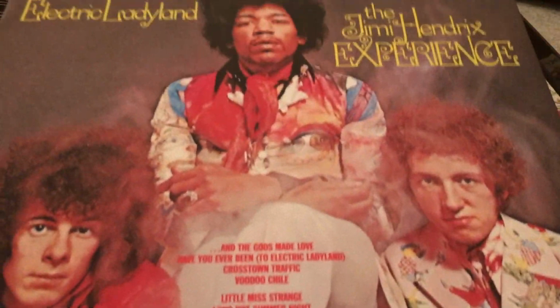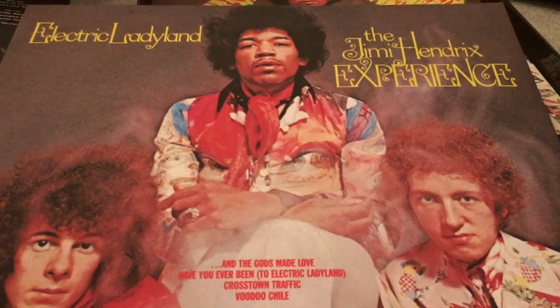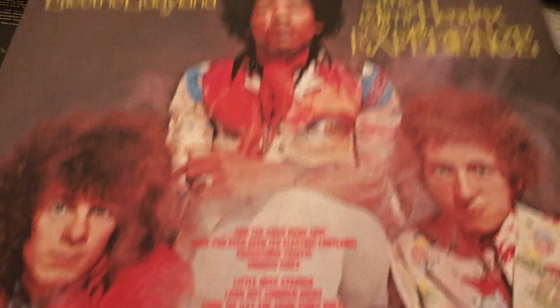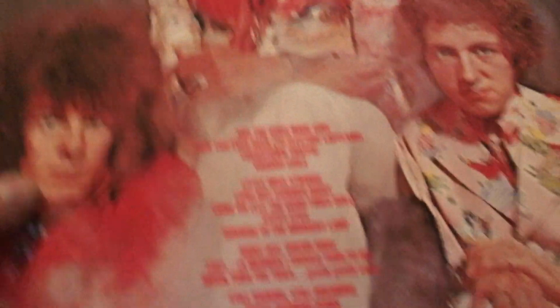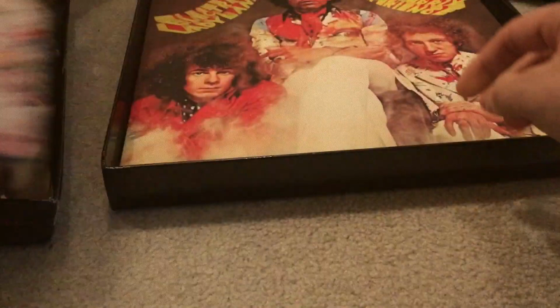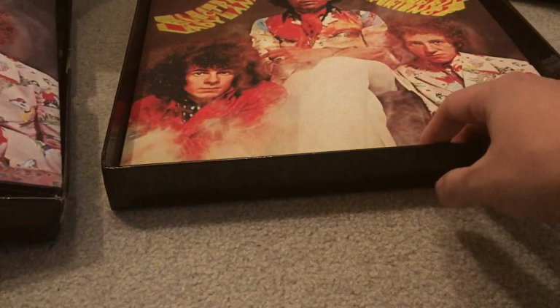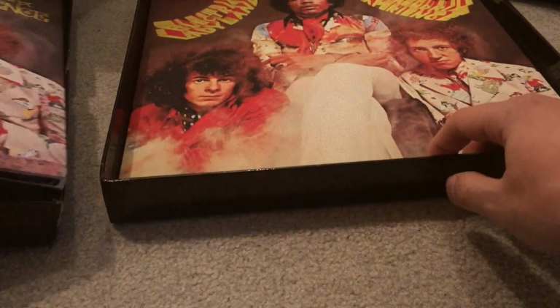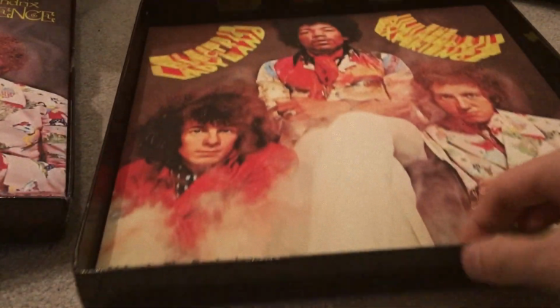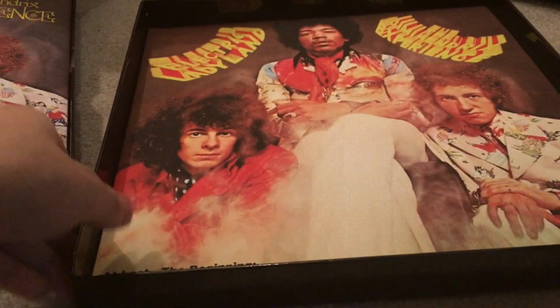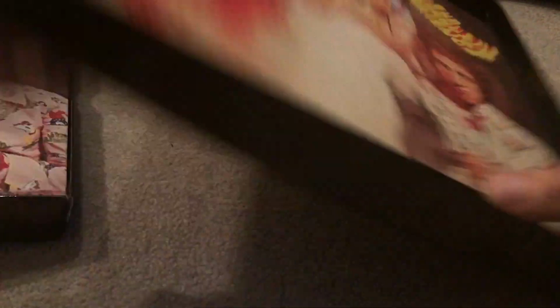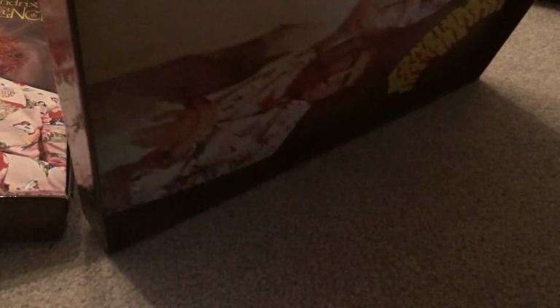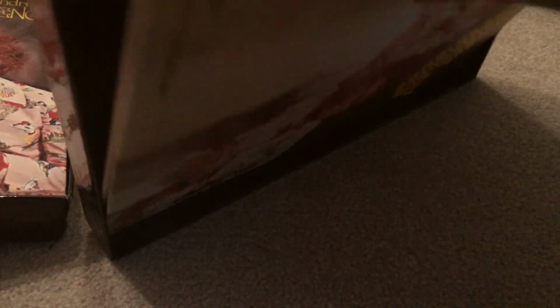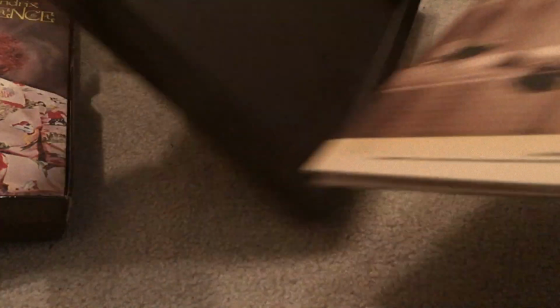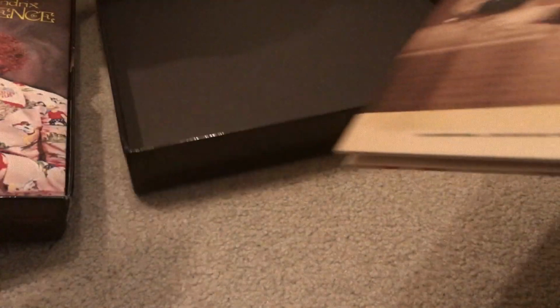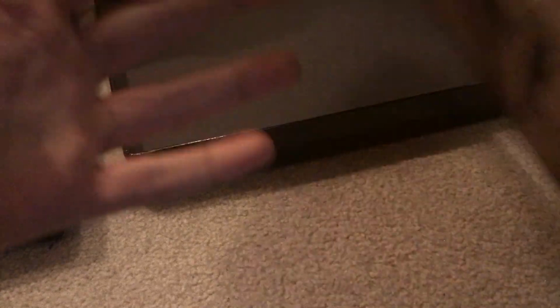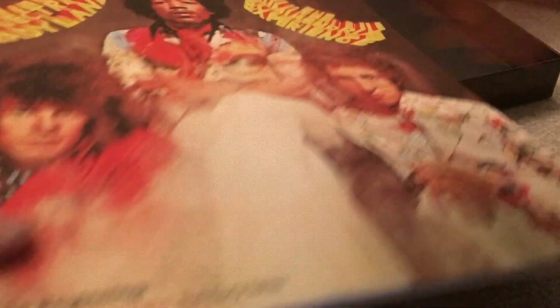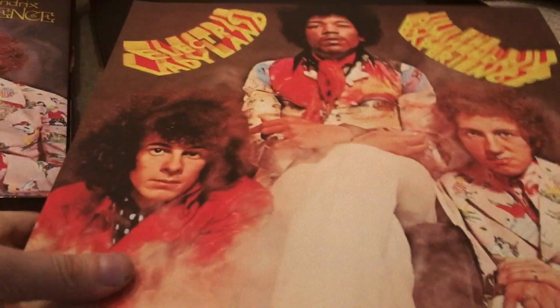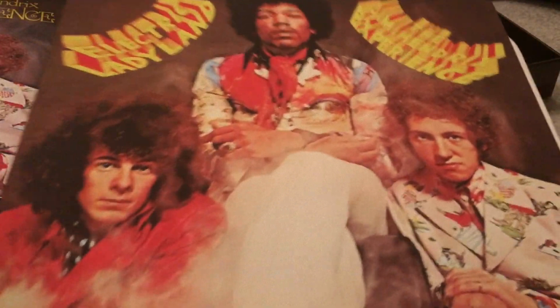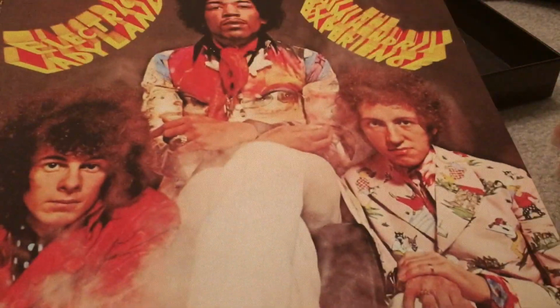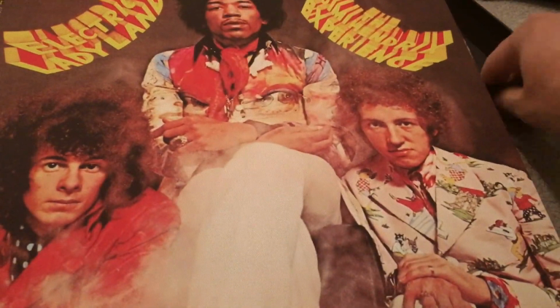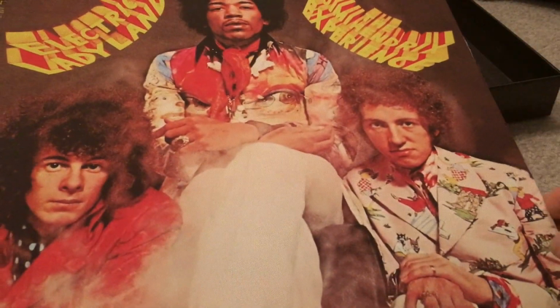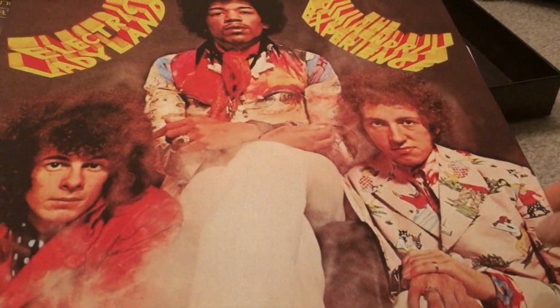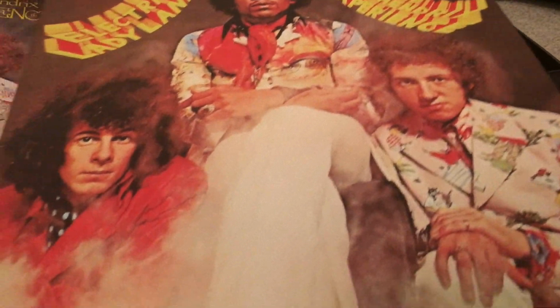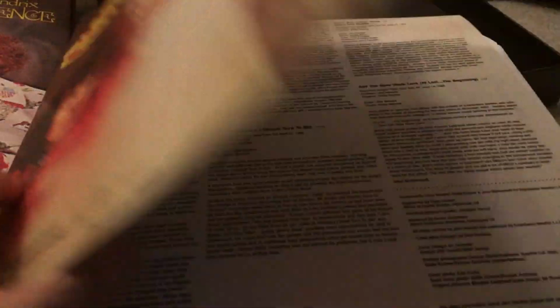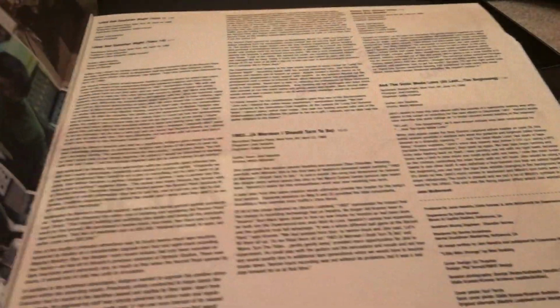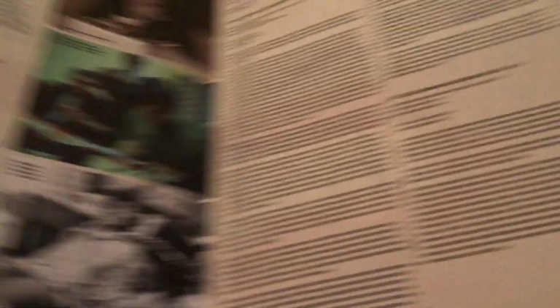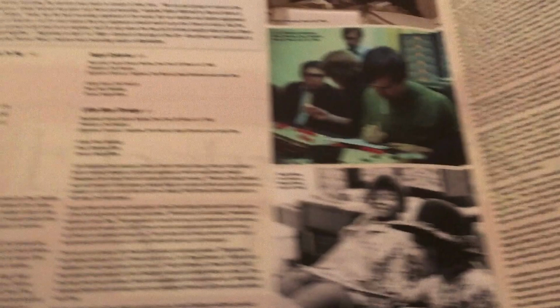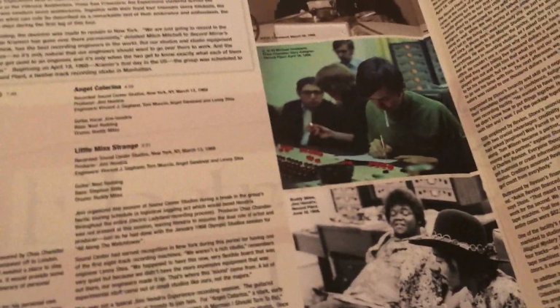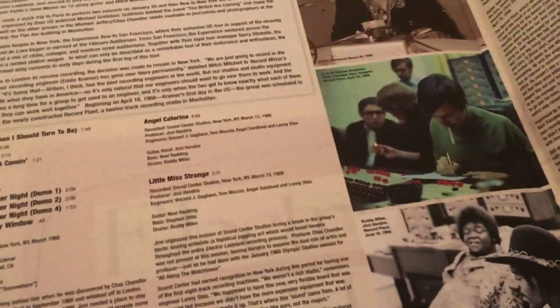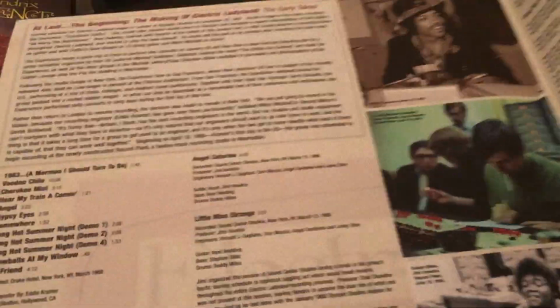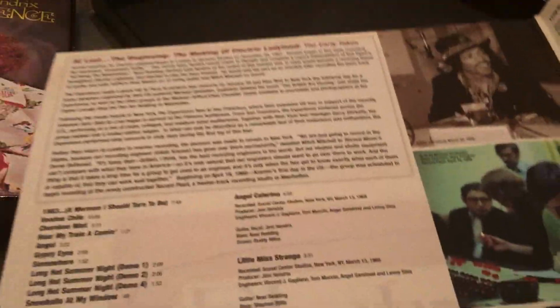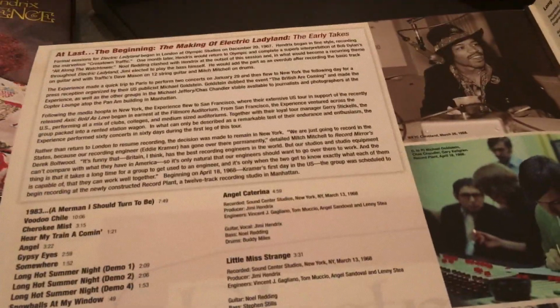In my opinion, this is actually the best Jimi Hendrix album — I think it's better than Are You Experienced. And you also get the early takes here, so that's what comes with the Electric Ladyland Deluxe Edition.